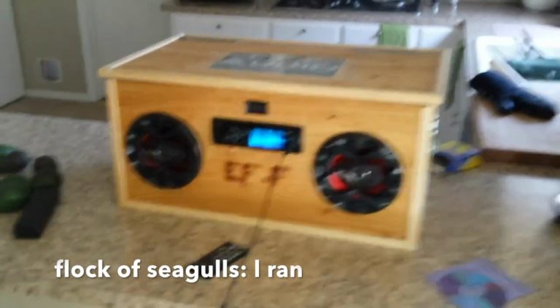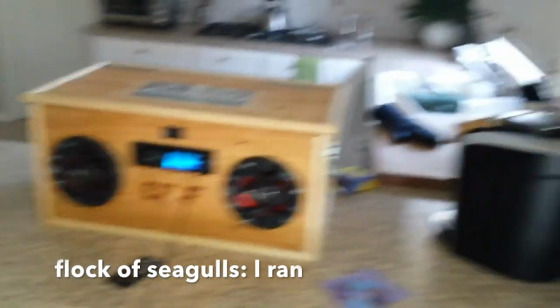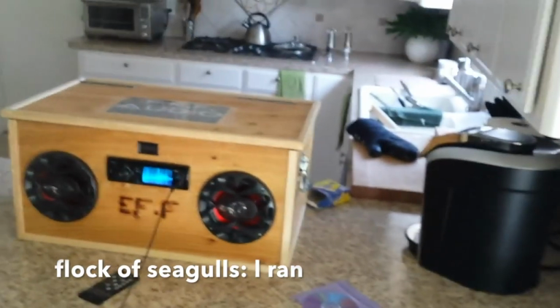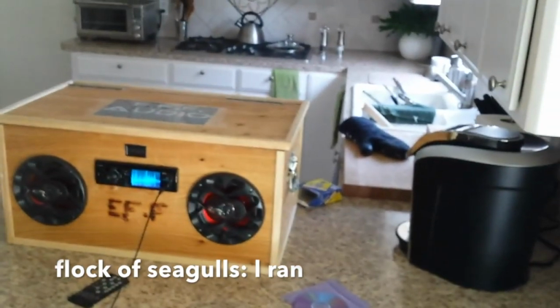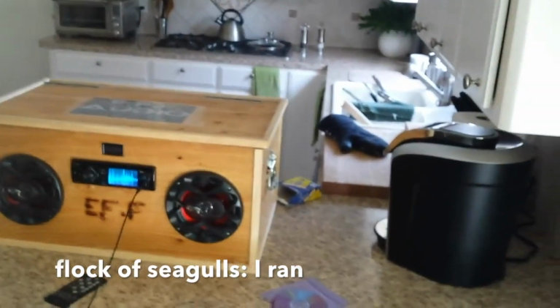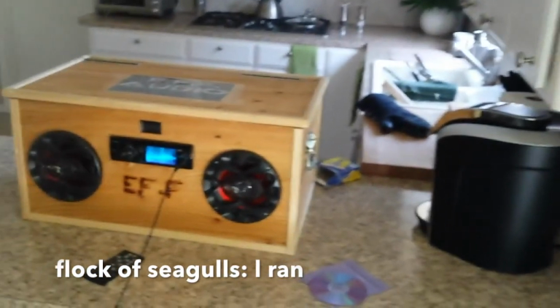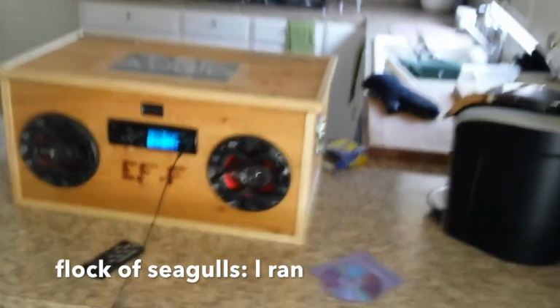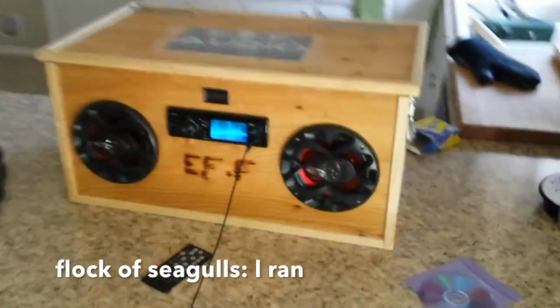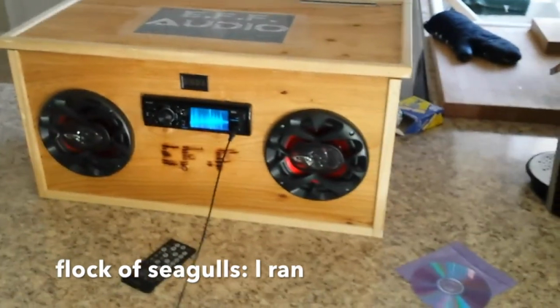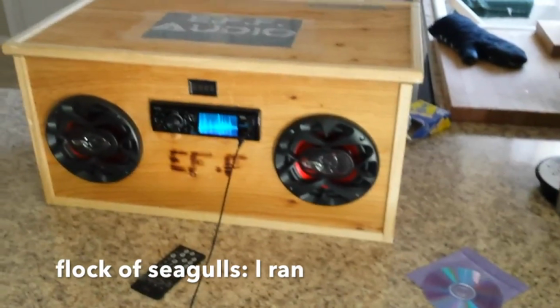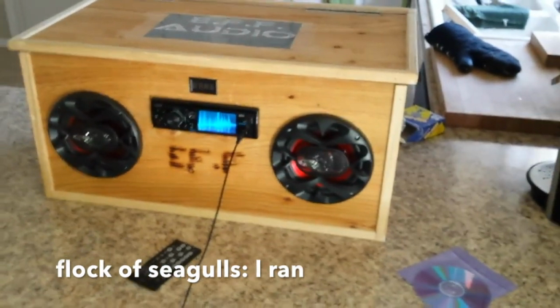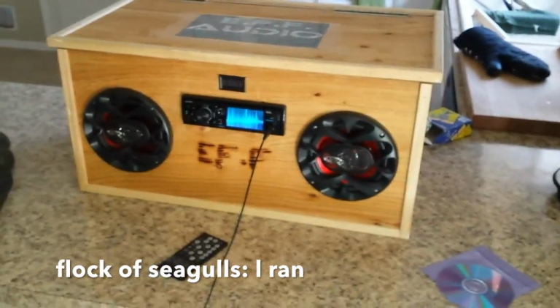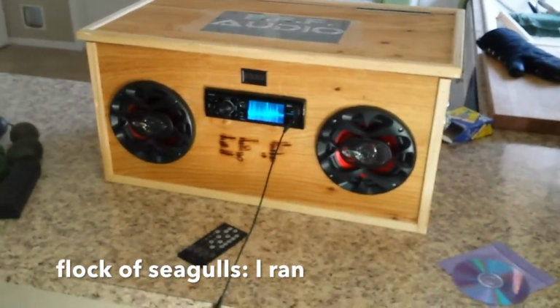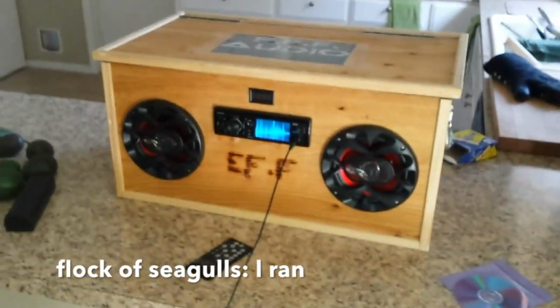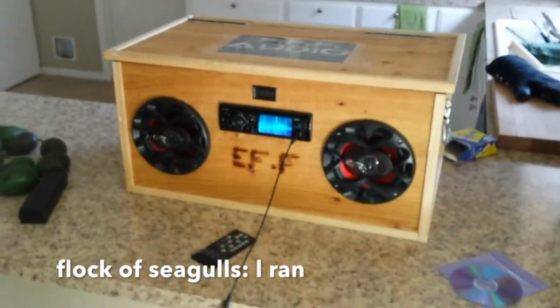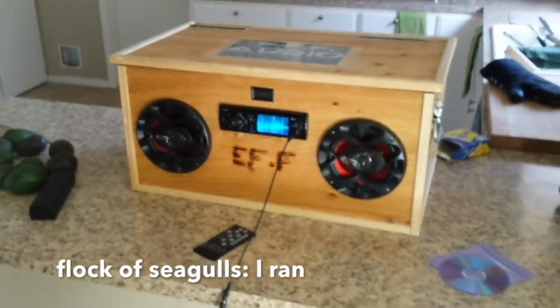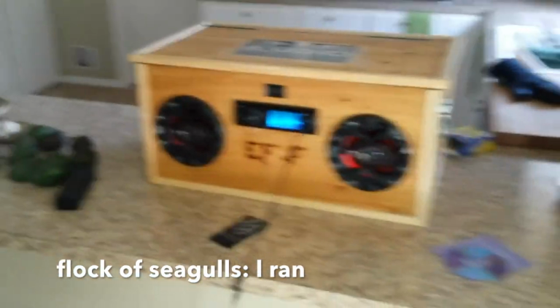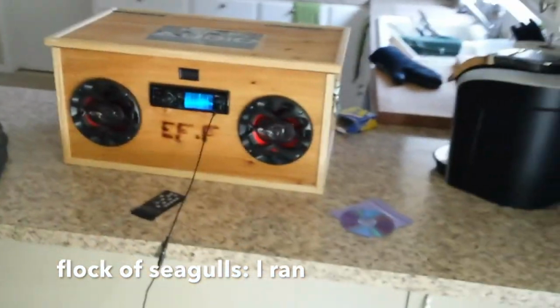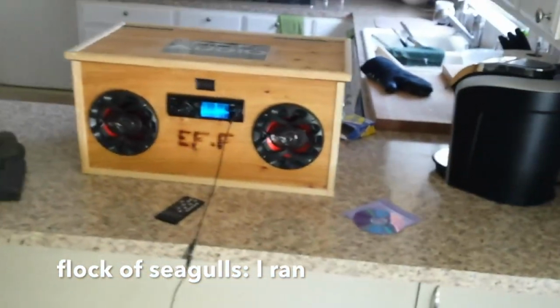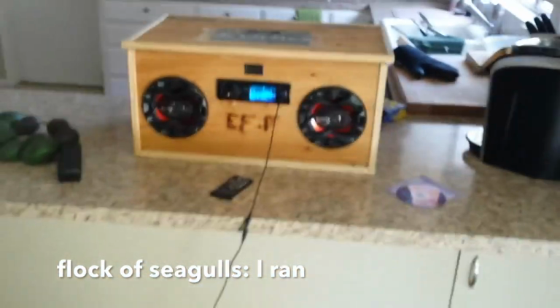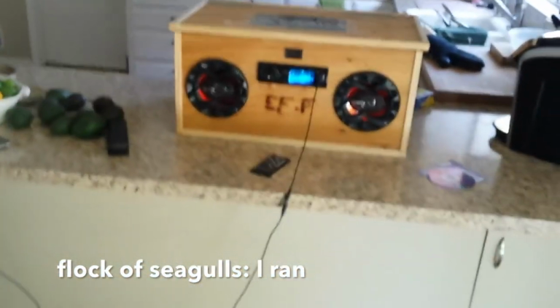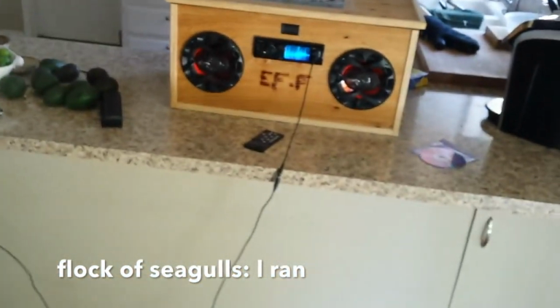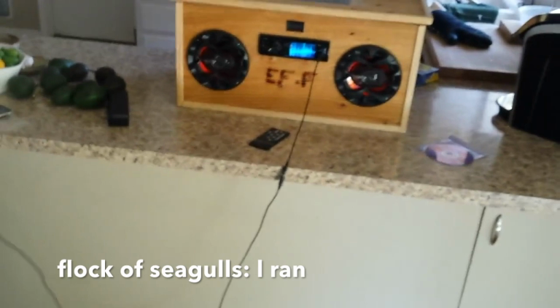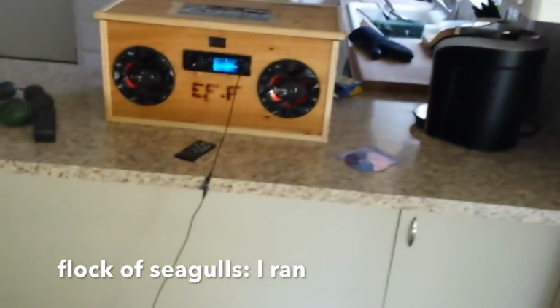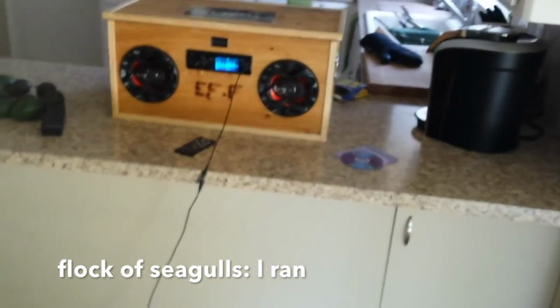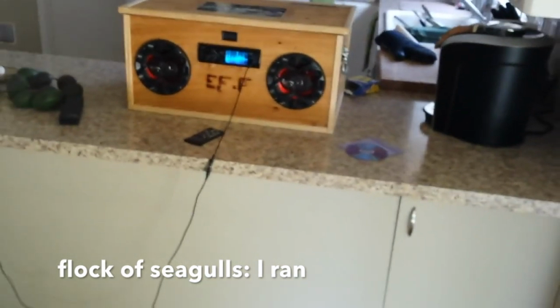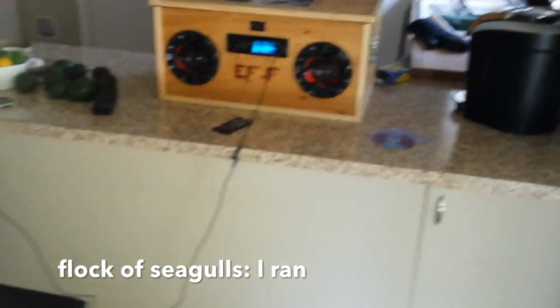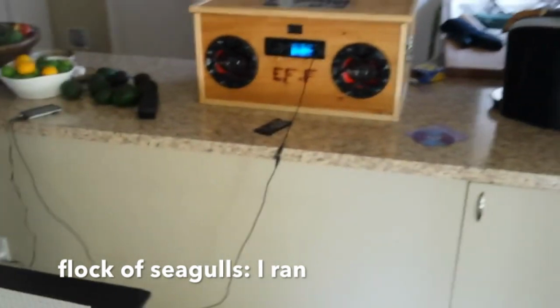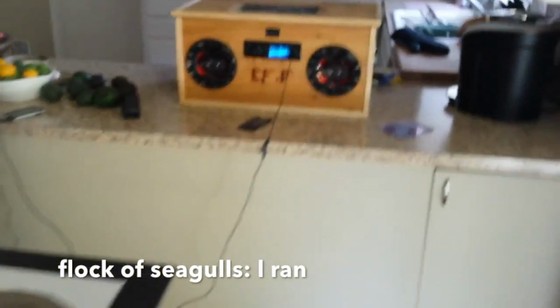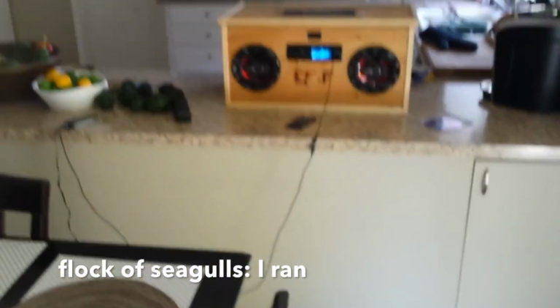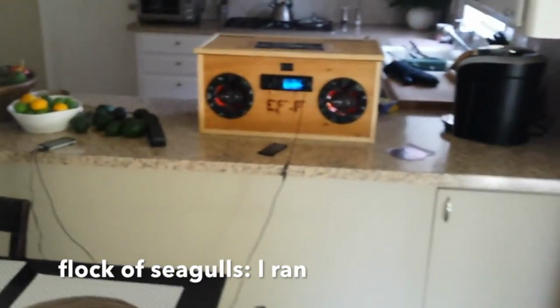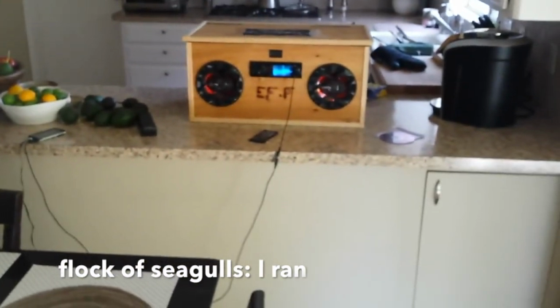You can probably hear the whole box rattling. To be honest, I can barely hear the rattling of the box if I stand back a little bit — I know you guys probably can, though.